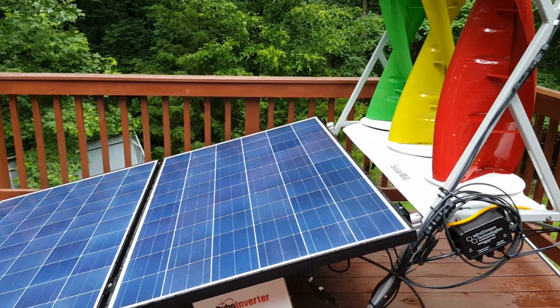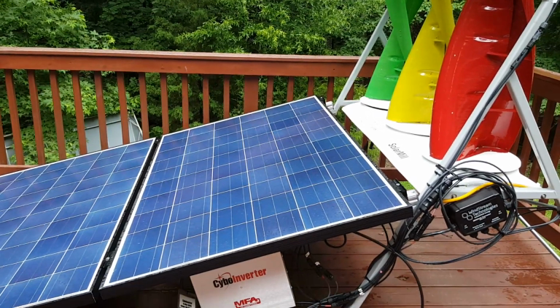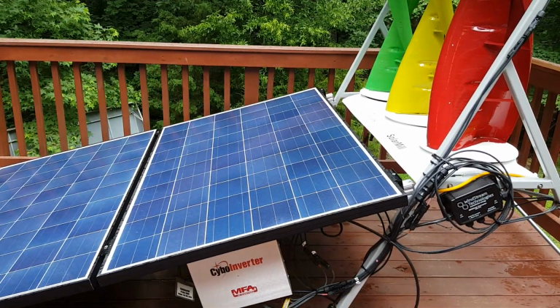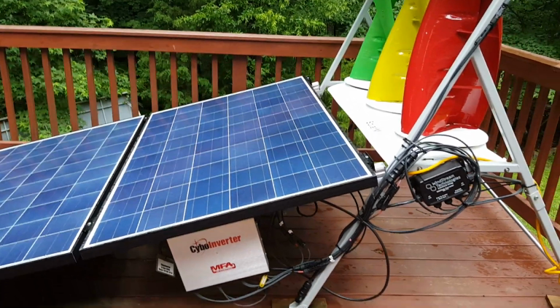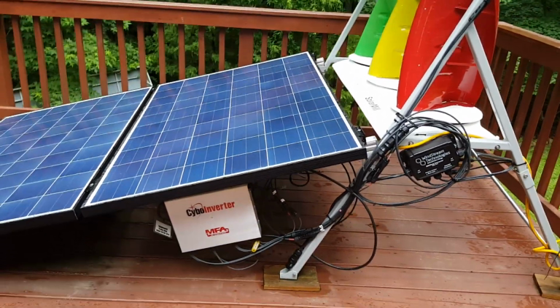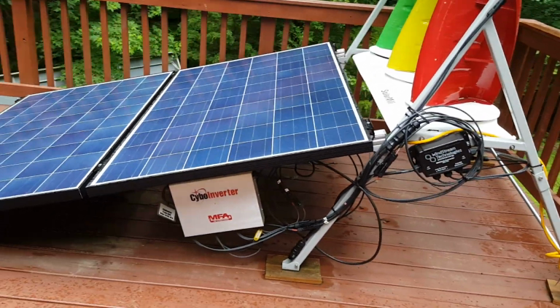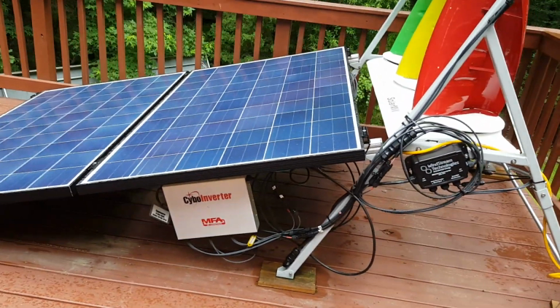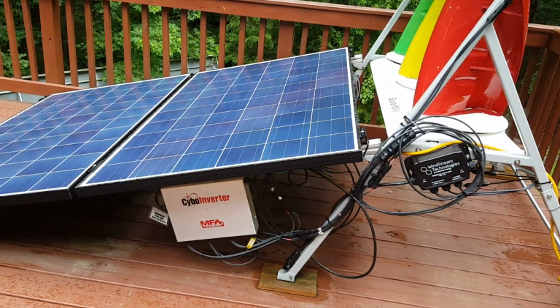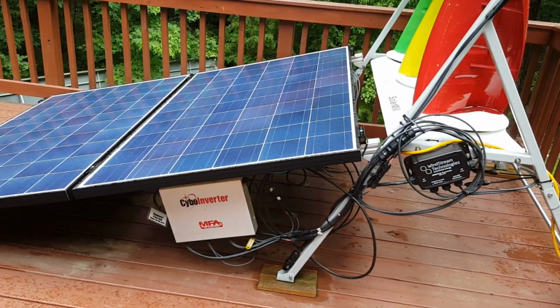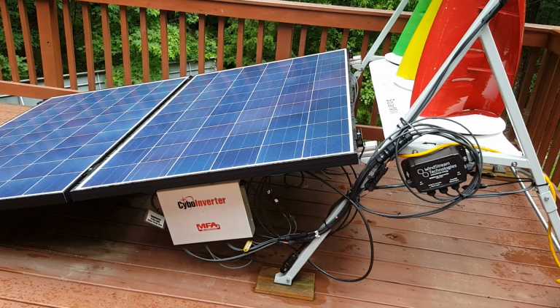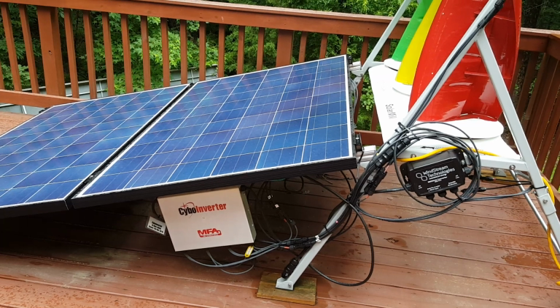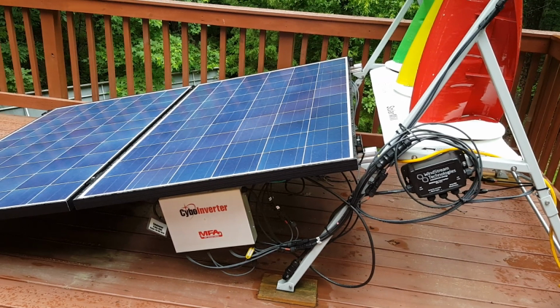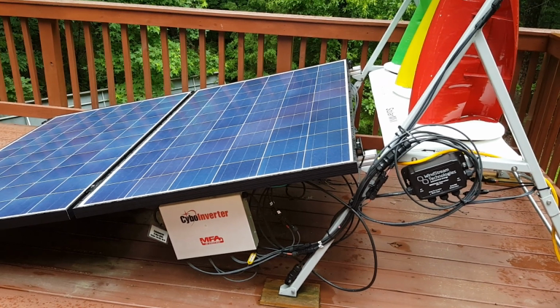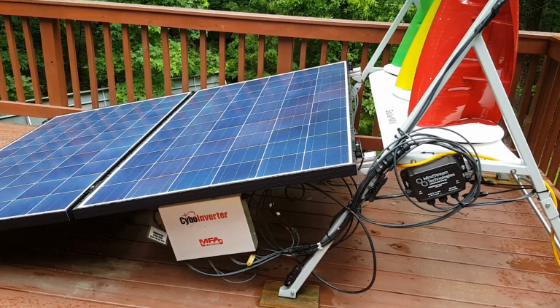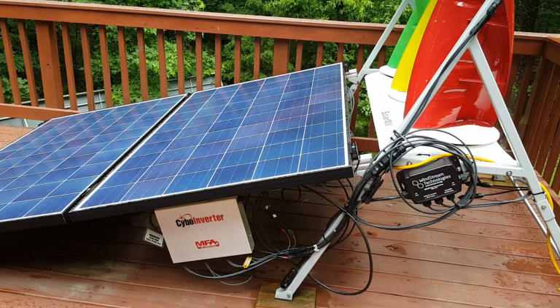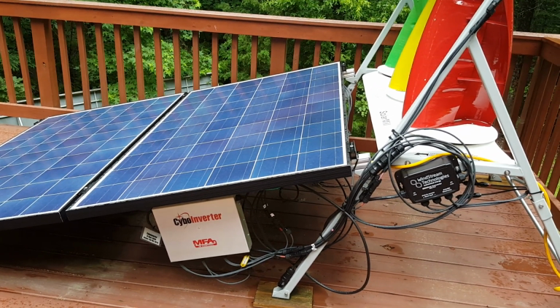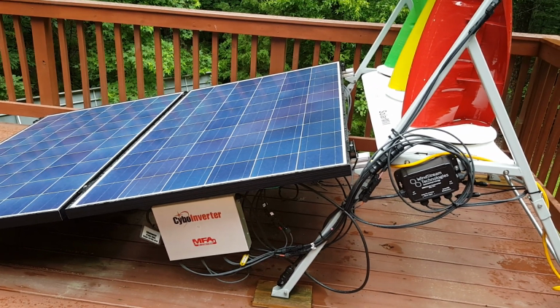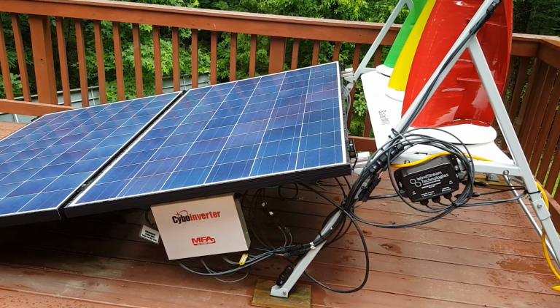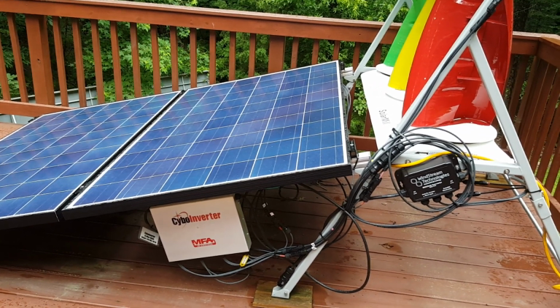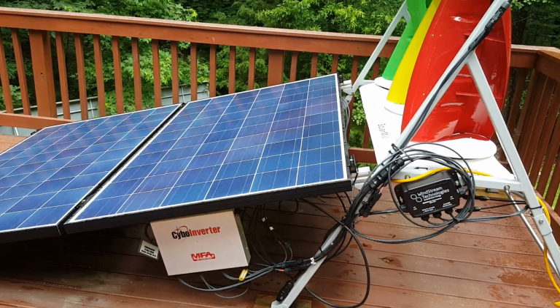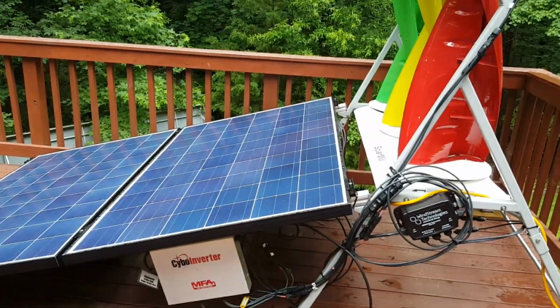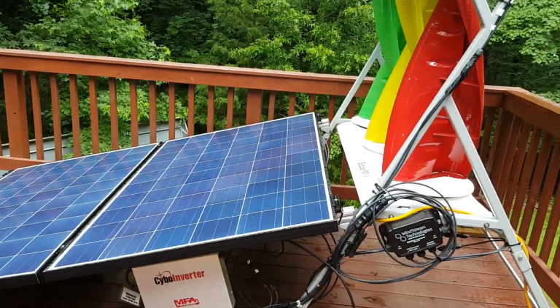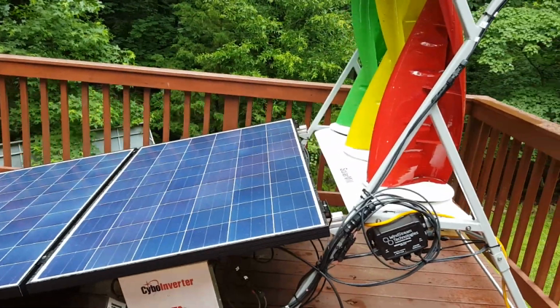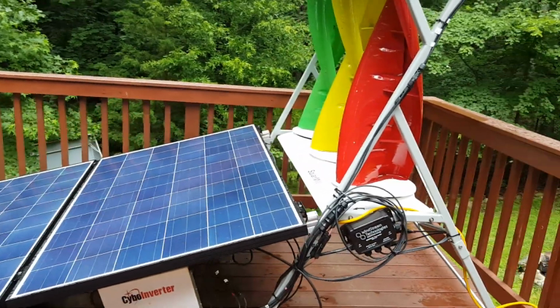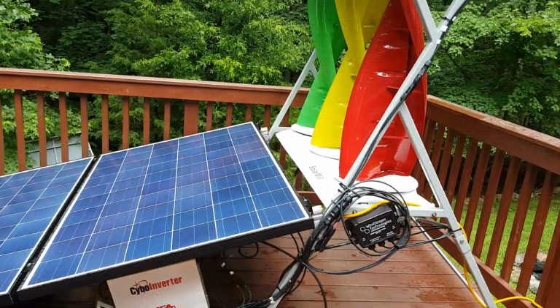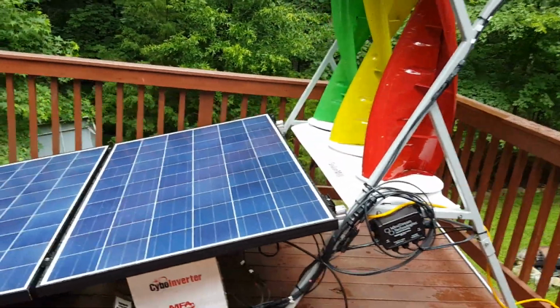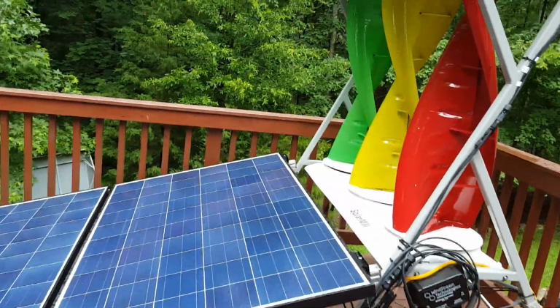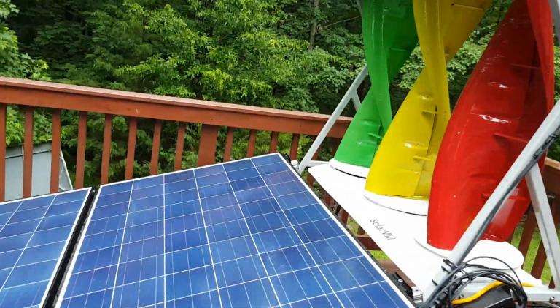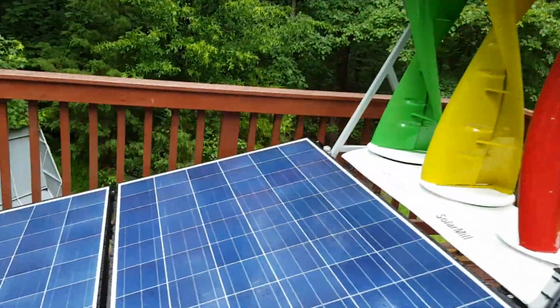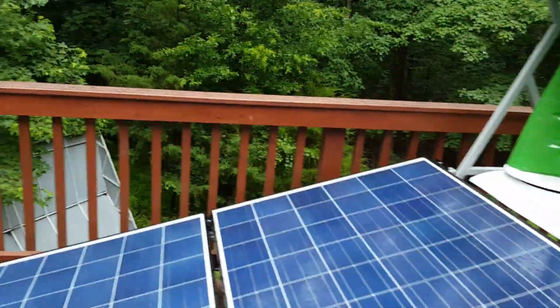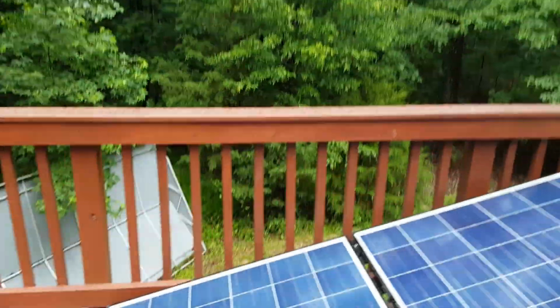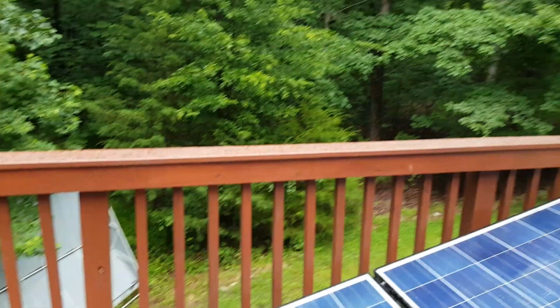This Cybo inverter is awesome. It automatically does everything. It basically turns itself on and off. It's no maintenance whatsoever. It's plug and play. You don't have to do any calculations or any conversions.